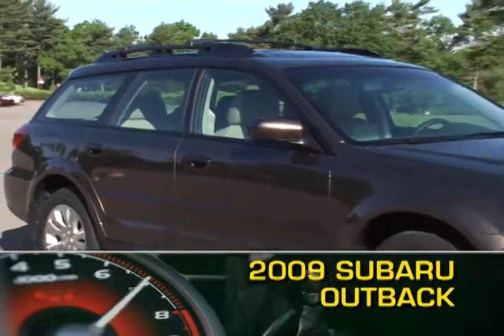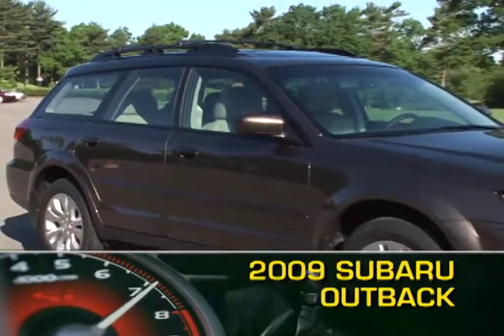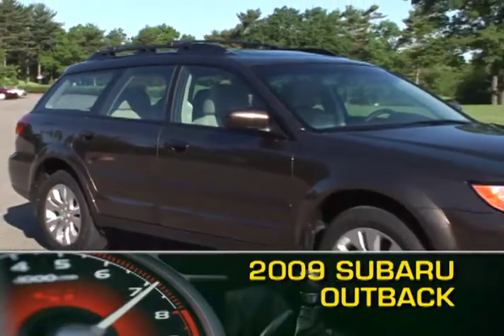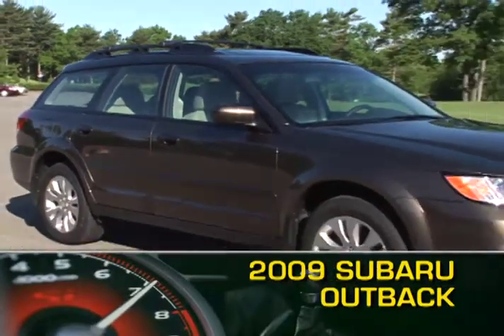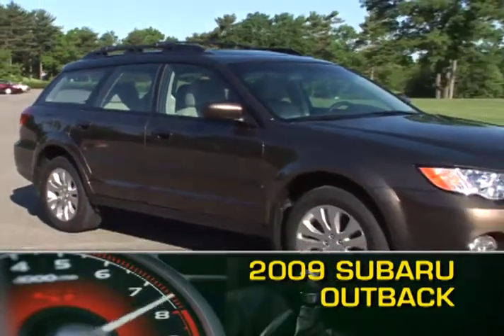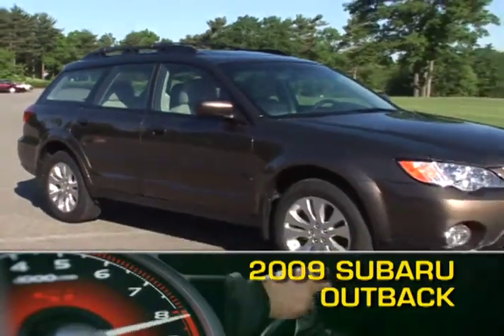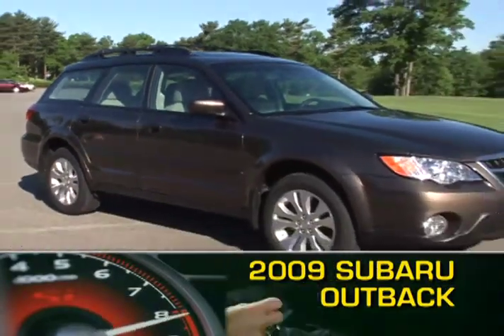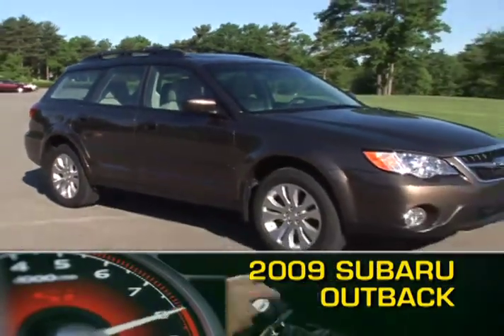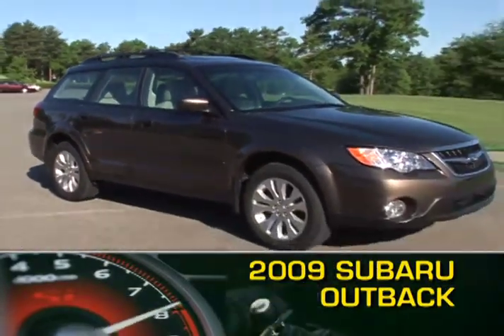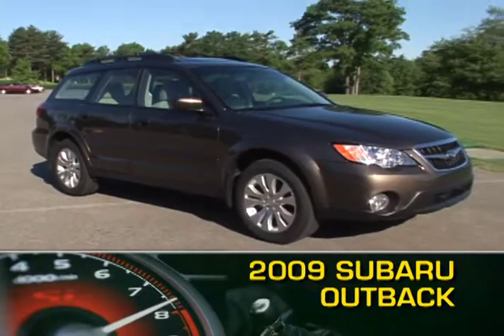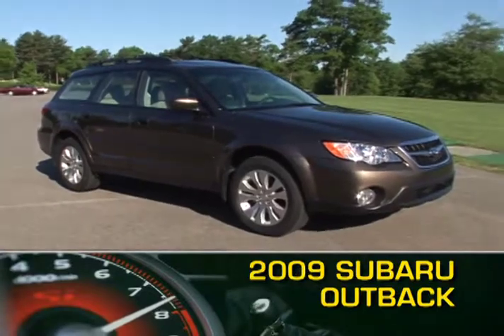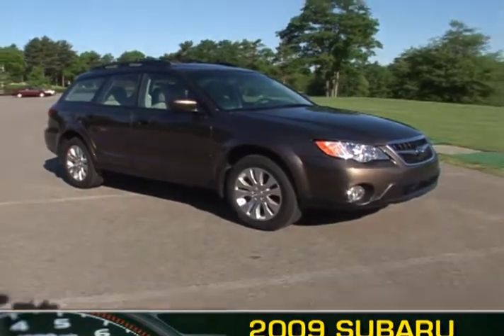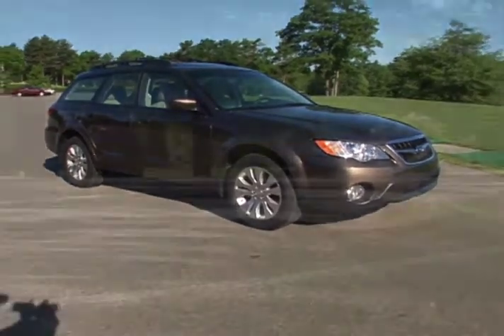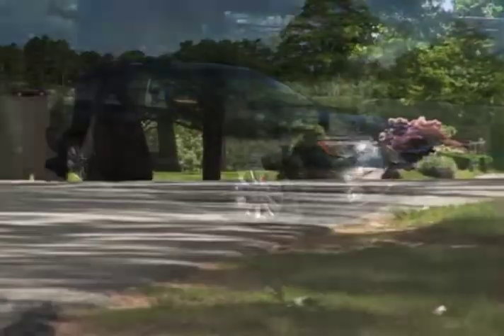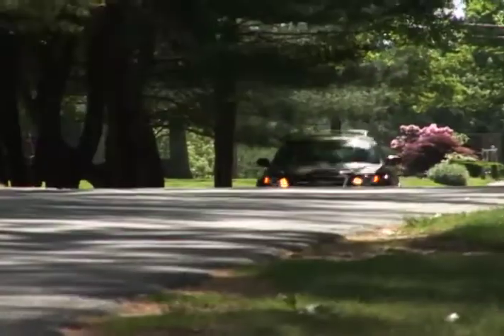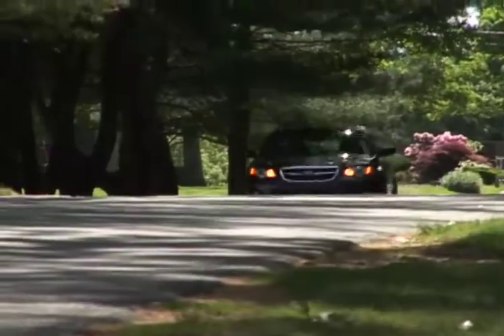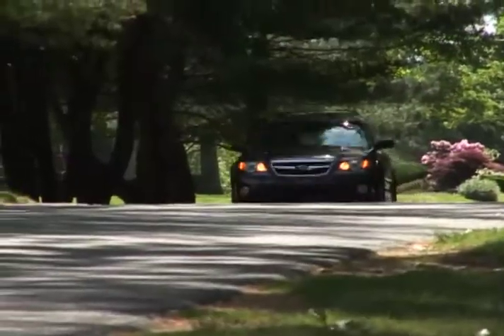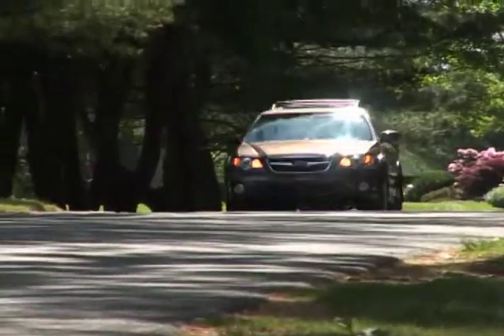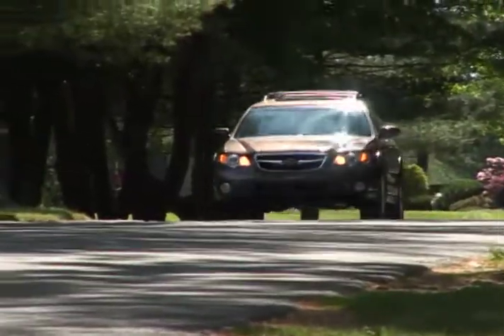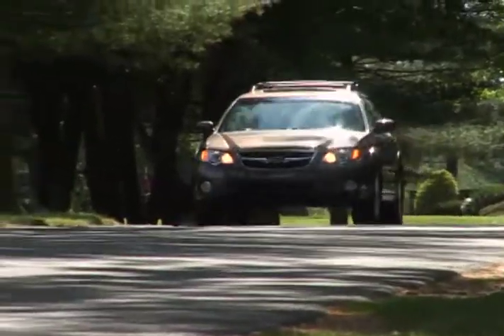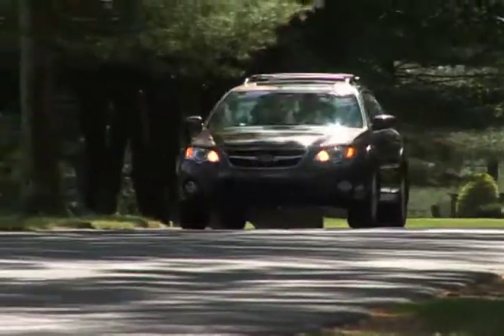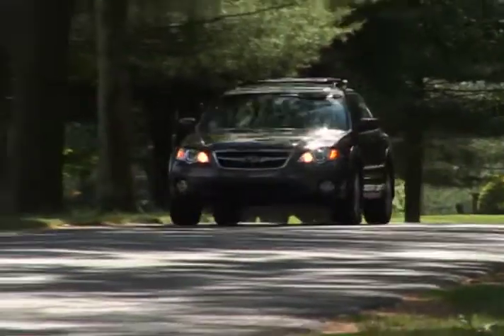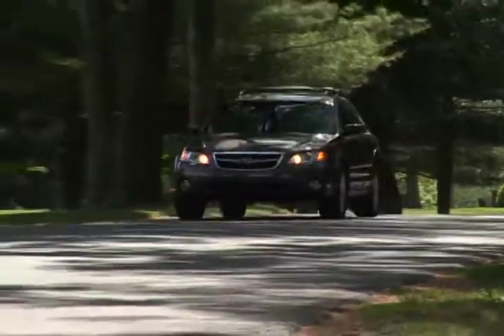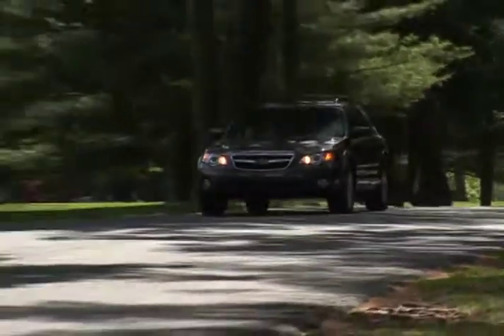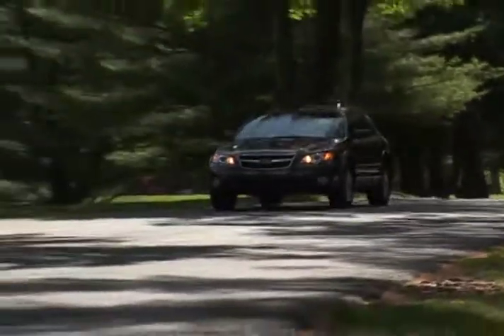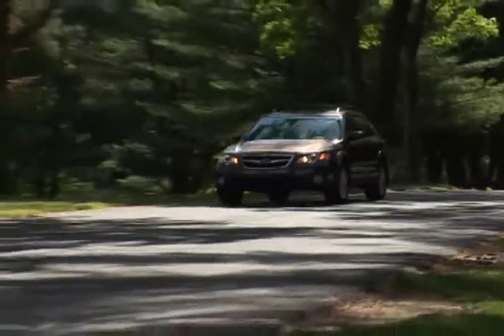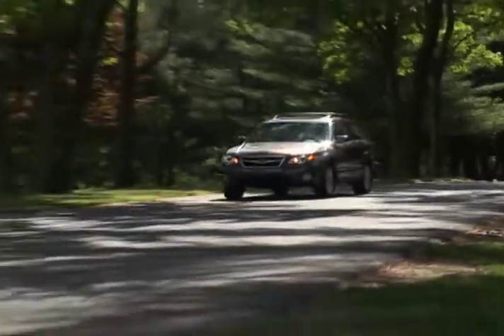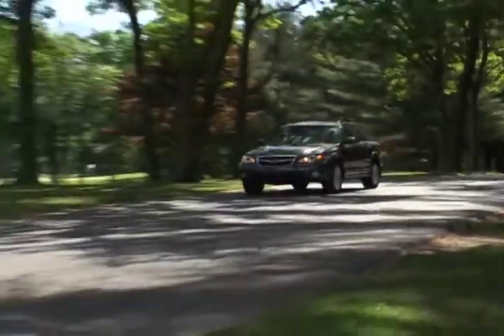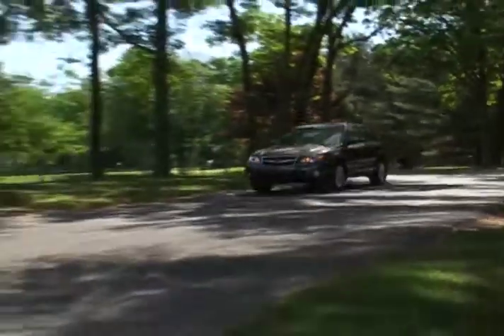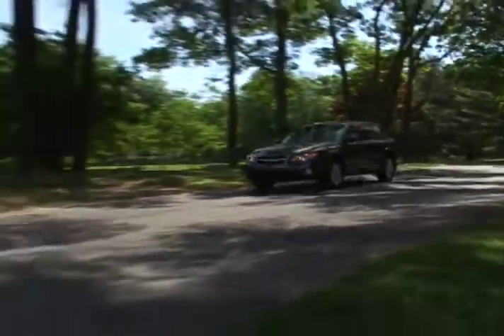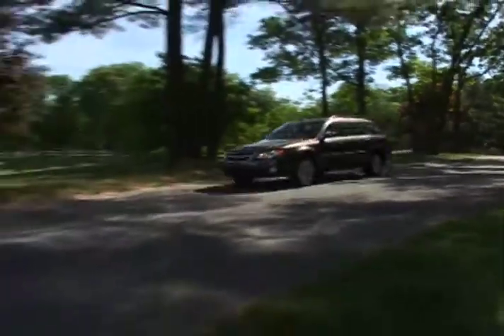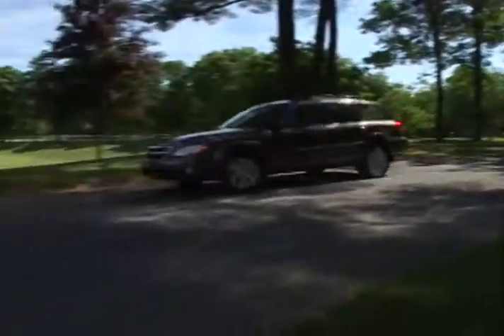Exceptional agility, good fuel economy, and go-anywhere all-wheel drive makes the 2009 Subaru Outback an attractive choice for anyone needing a reliable crossover wagon.